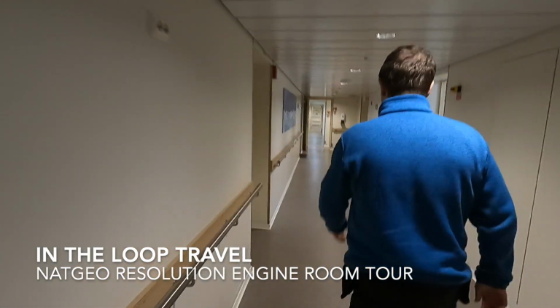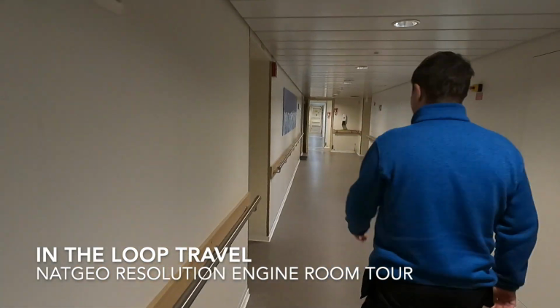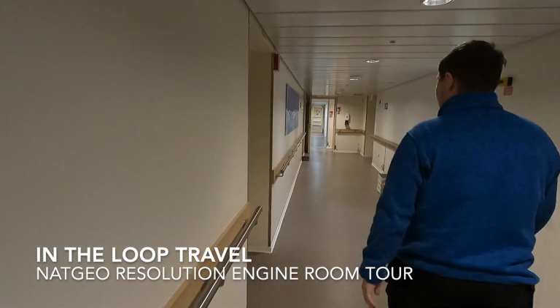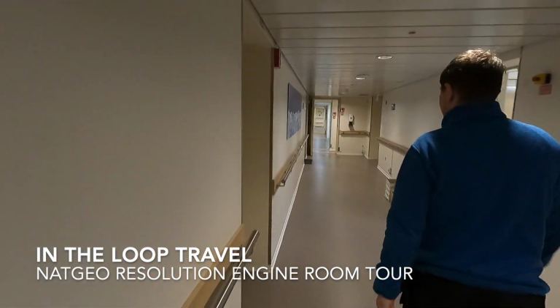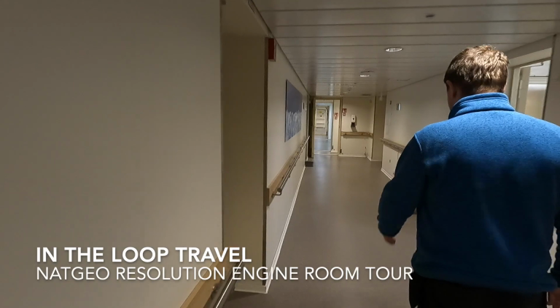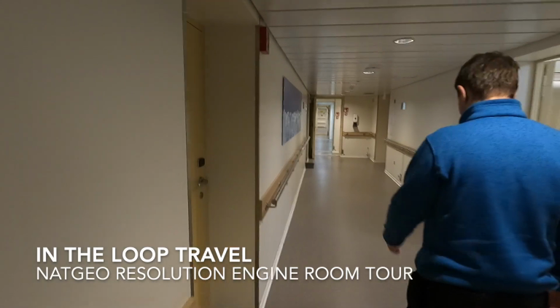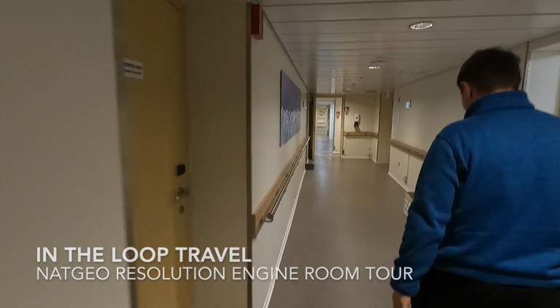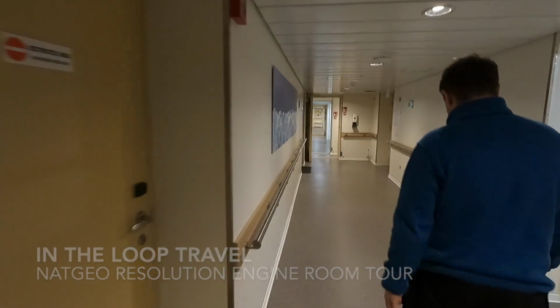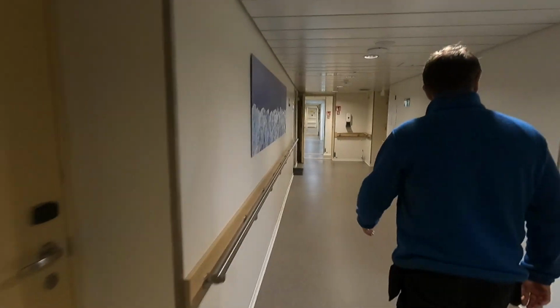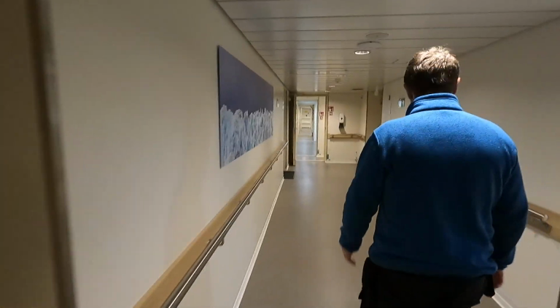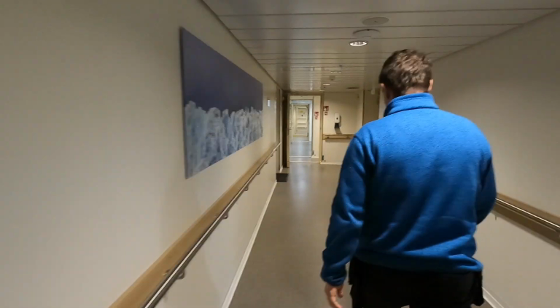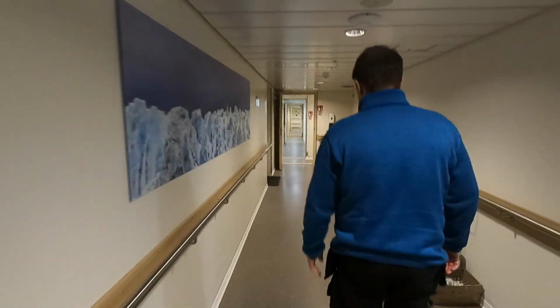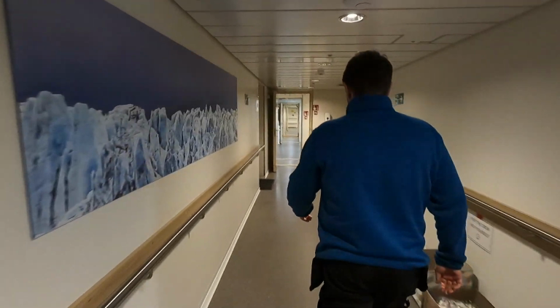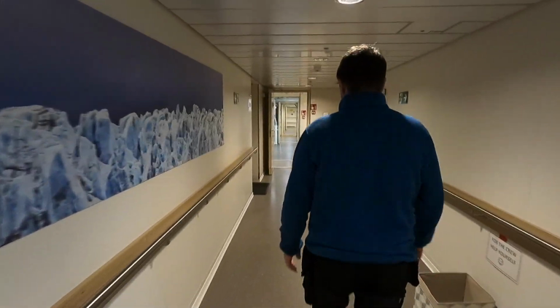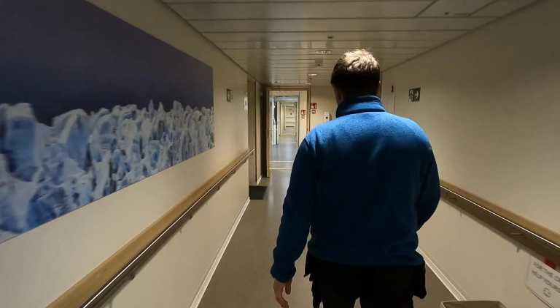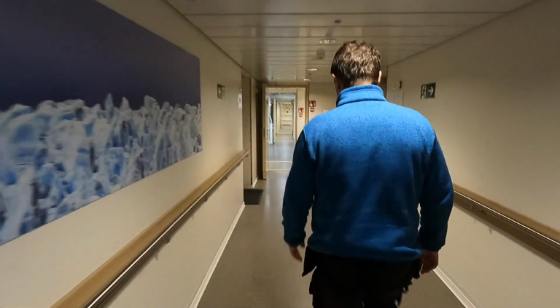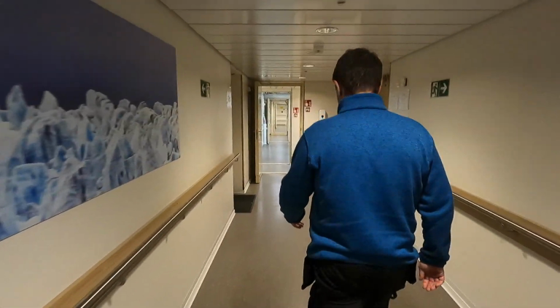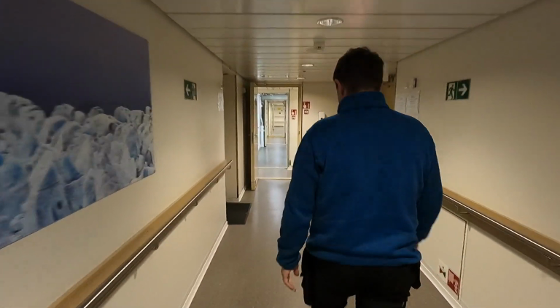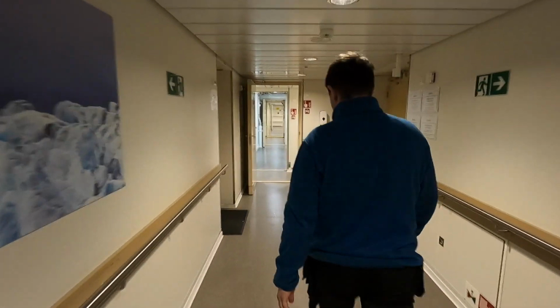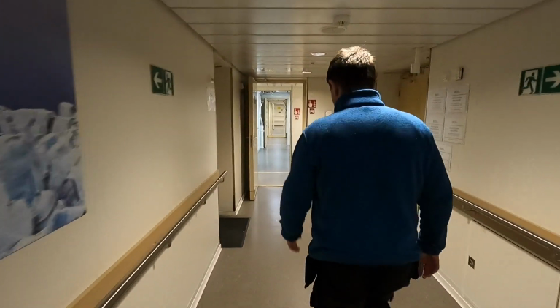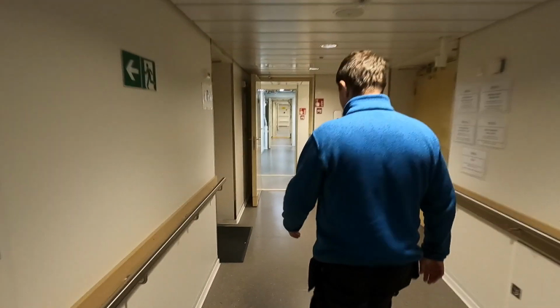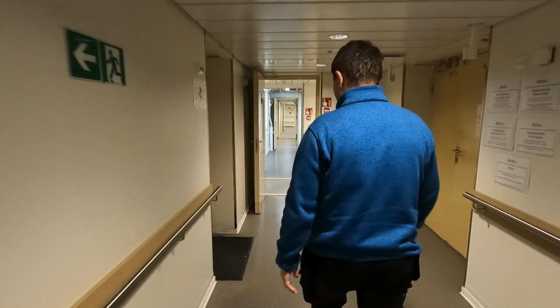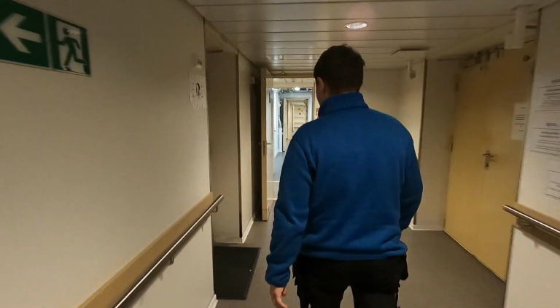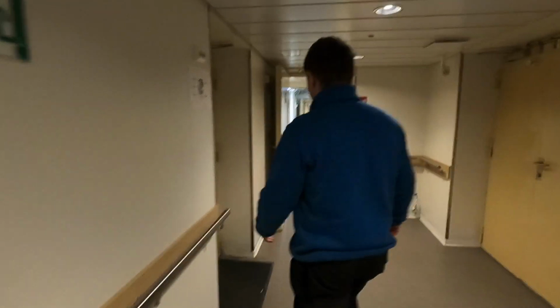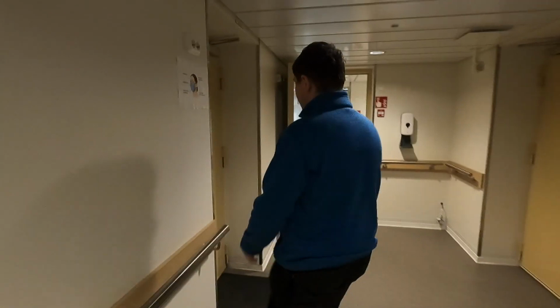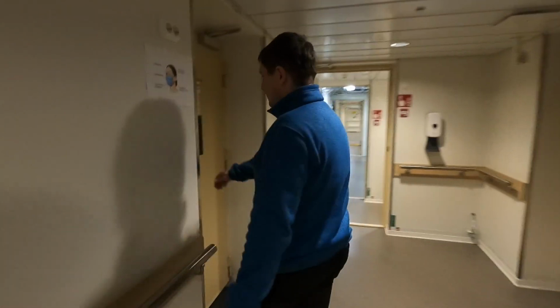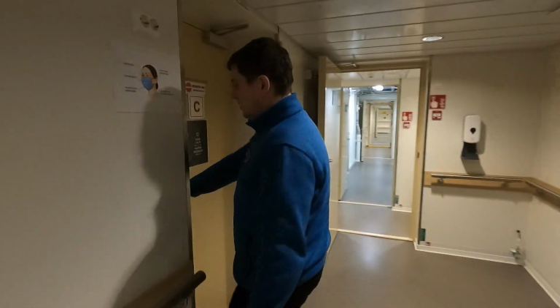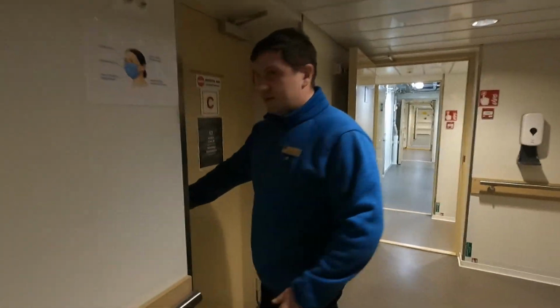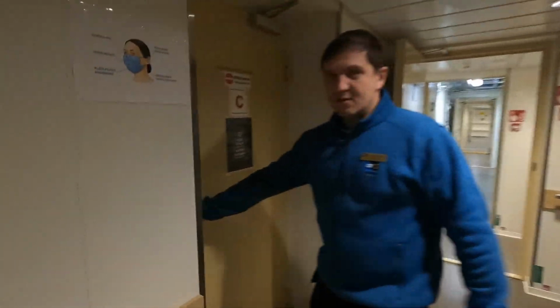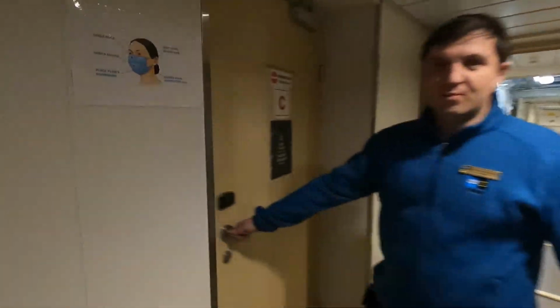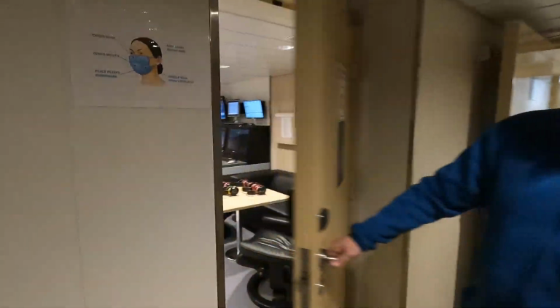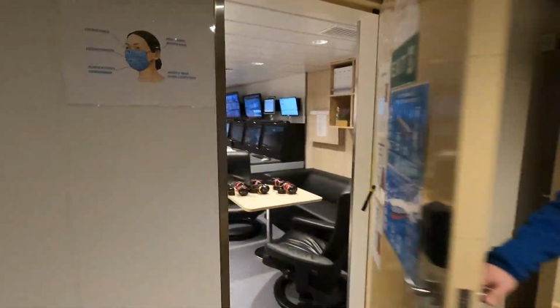First engineer Camille gave us the tour and started in the control room before we moved into the engine room and then other areas of the ship.